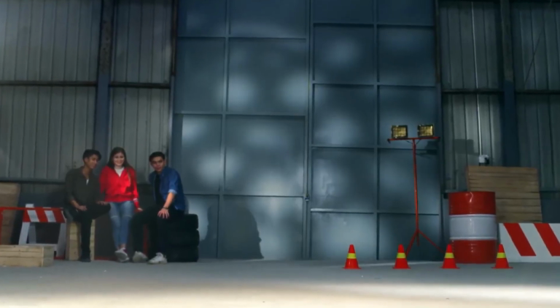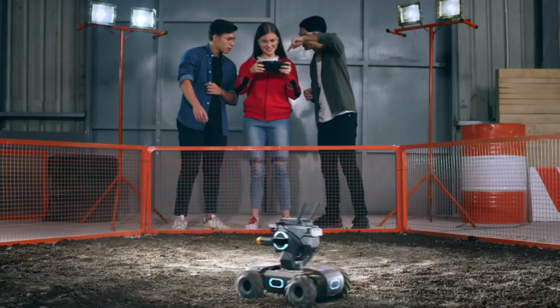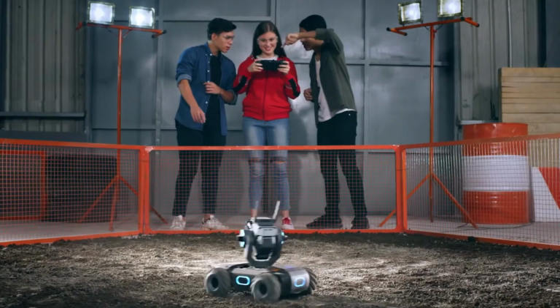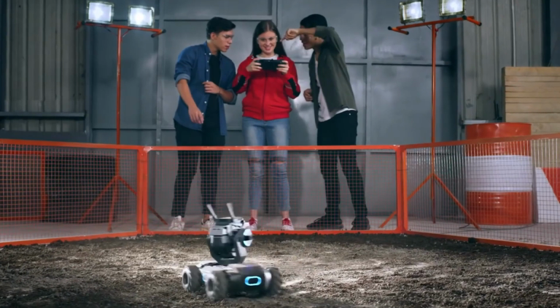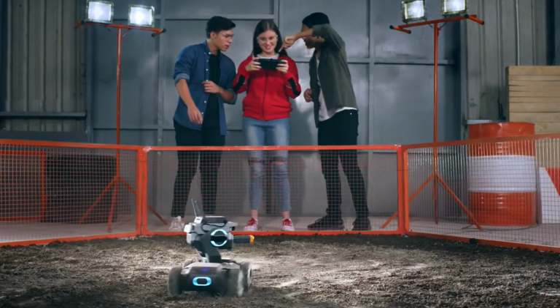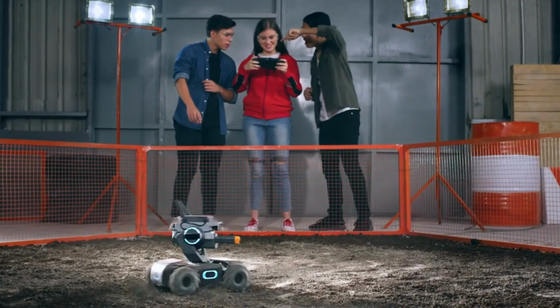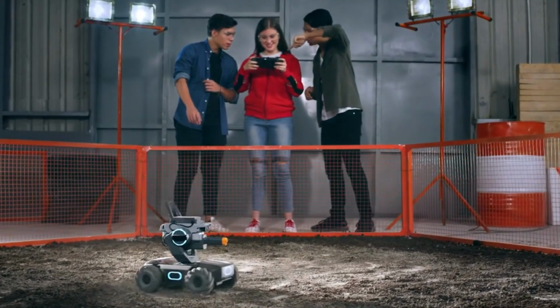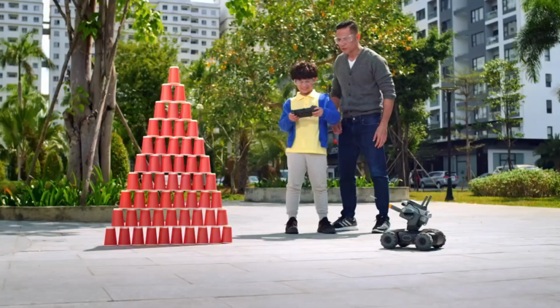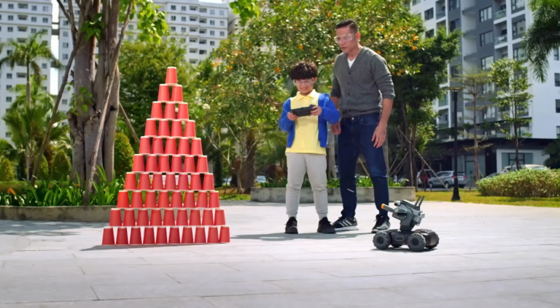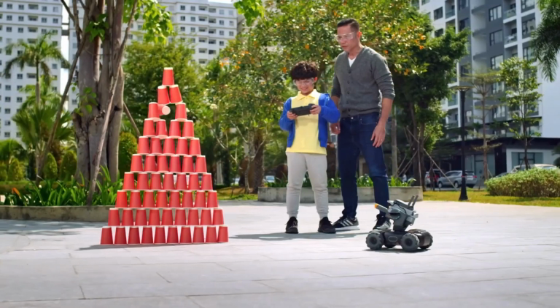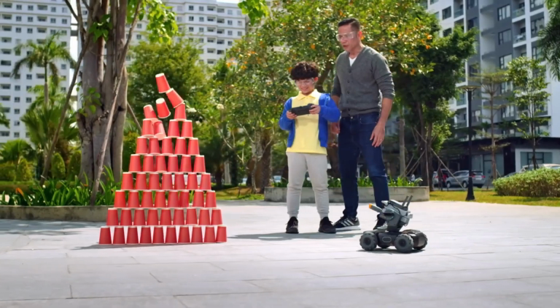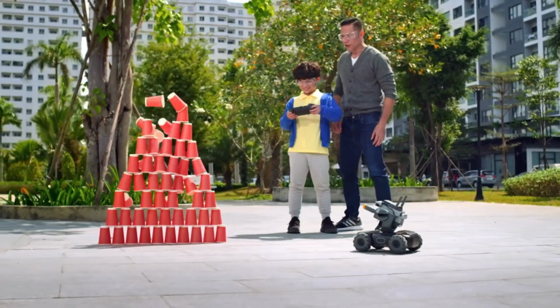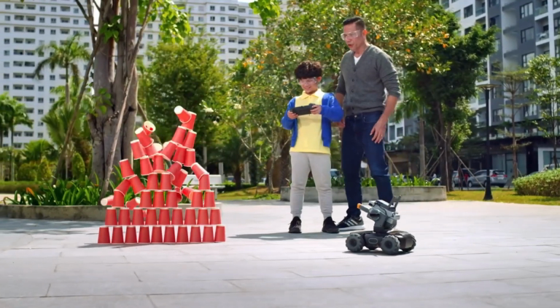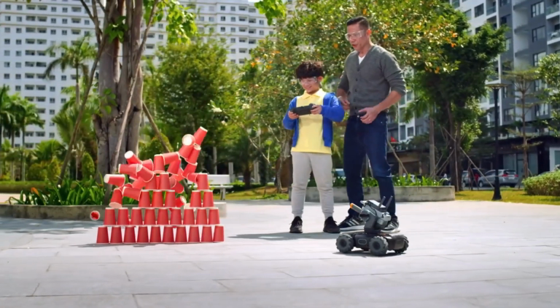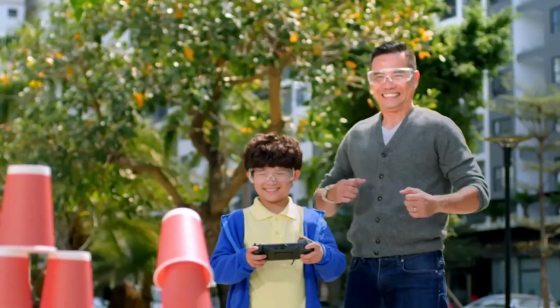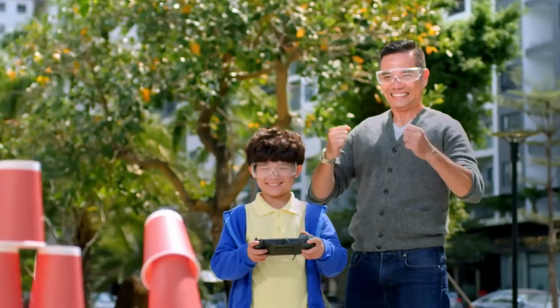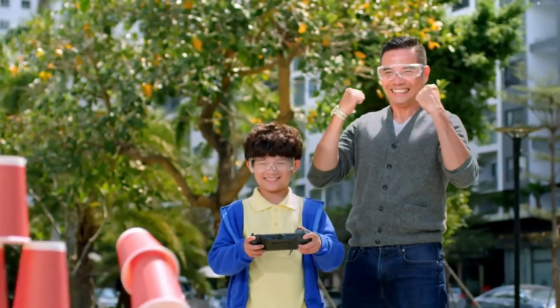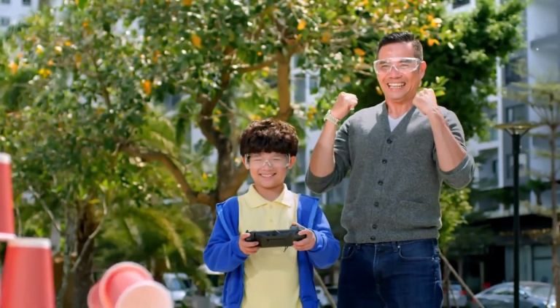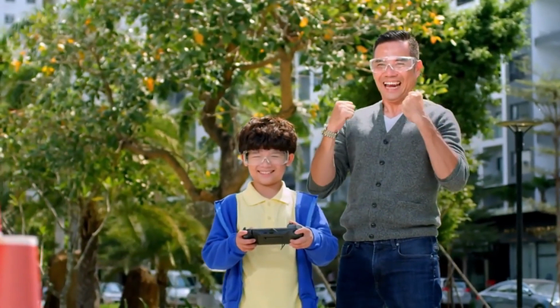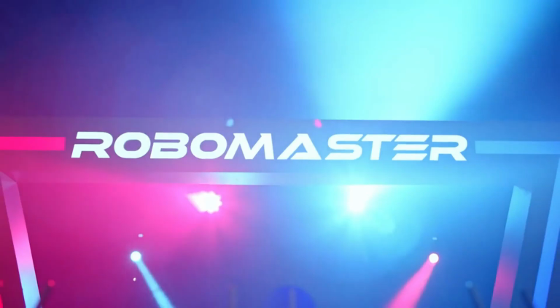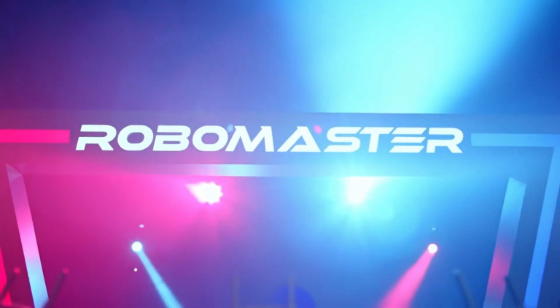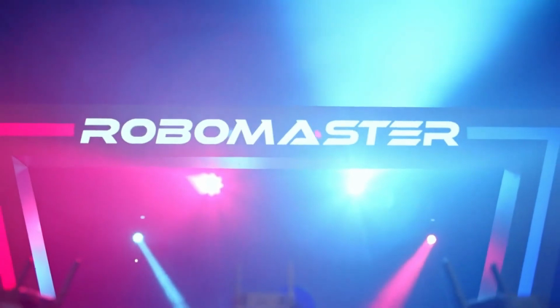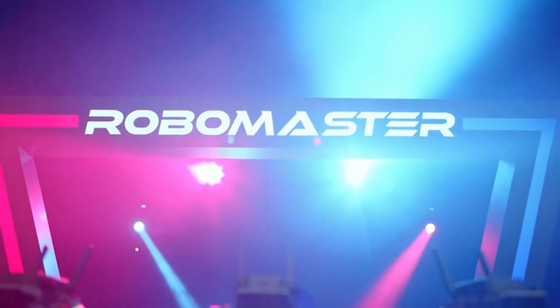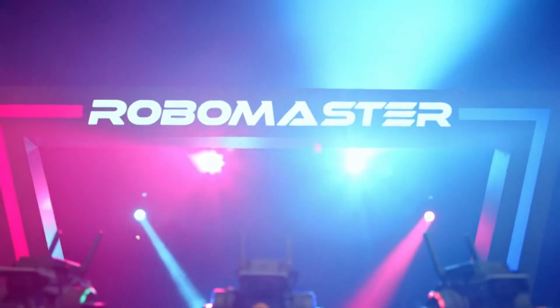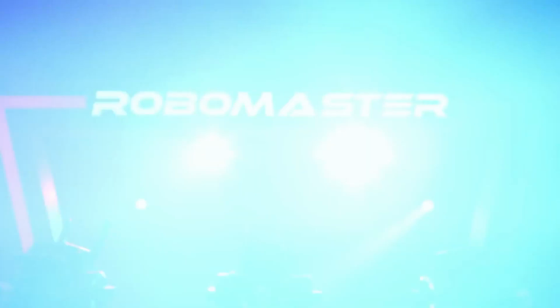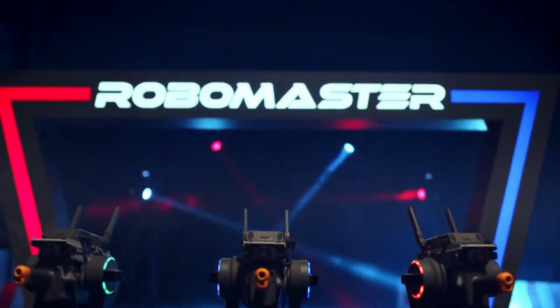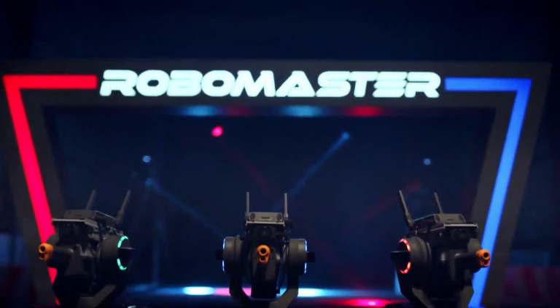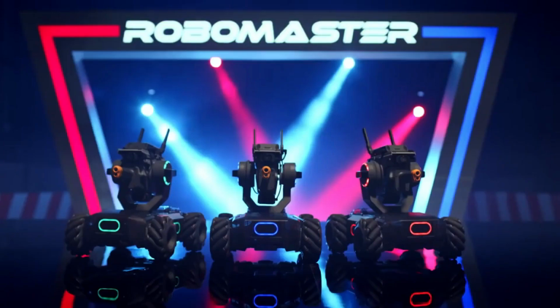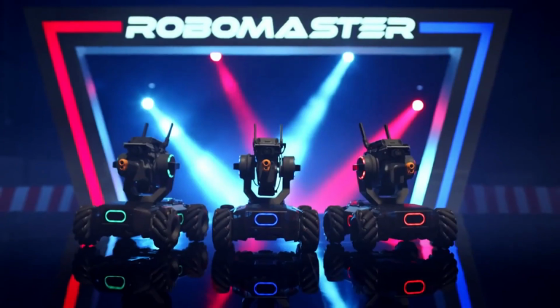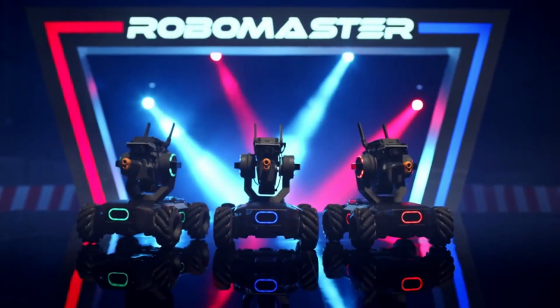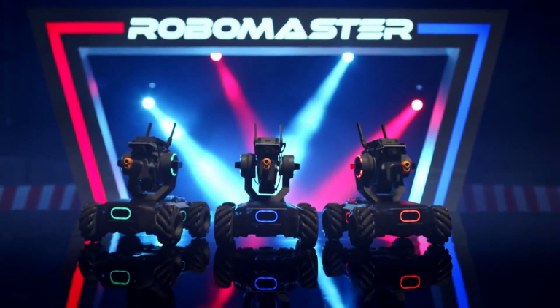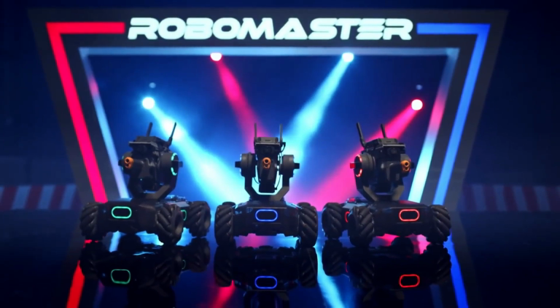With the RoboMaster S1, education and entertainment become one and the same. So power up and learn to win.